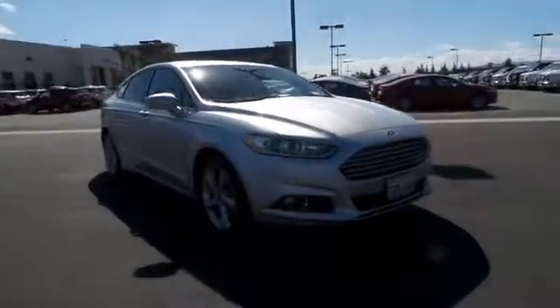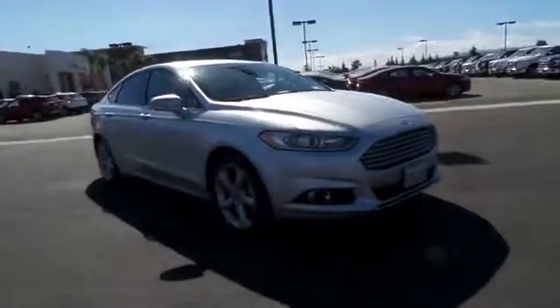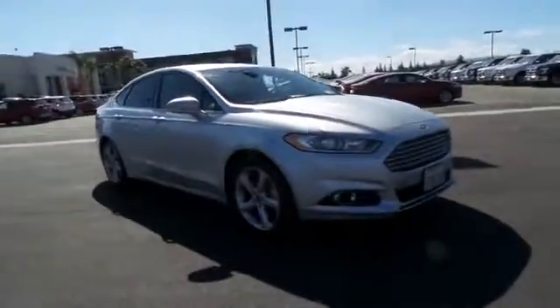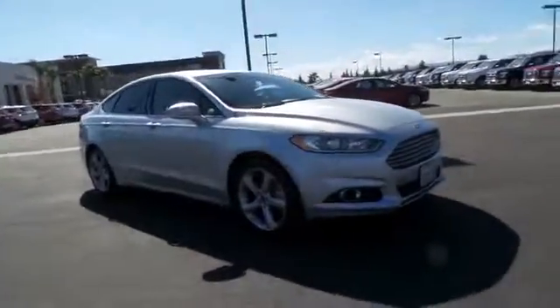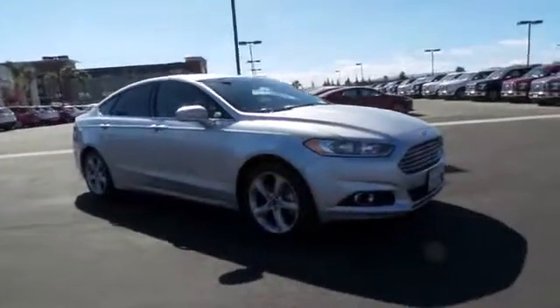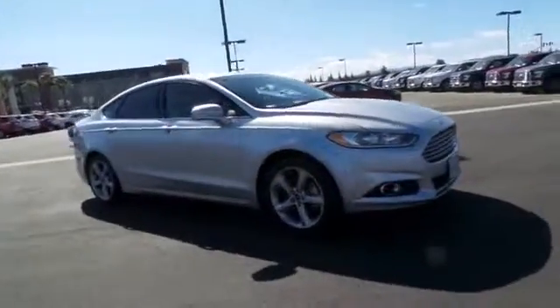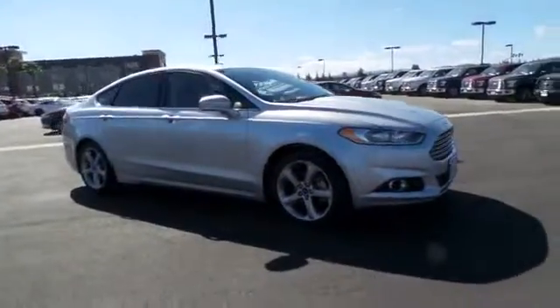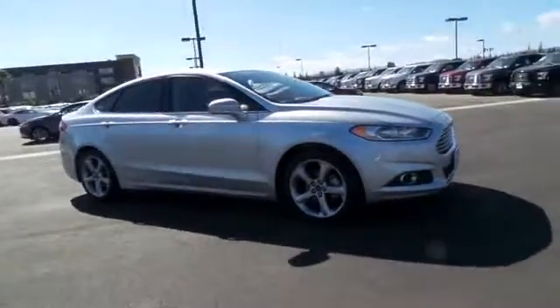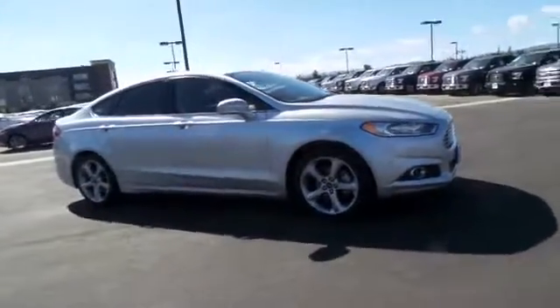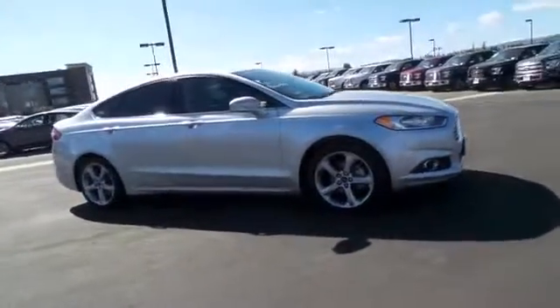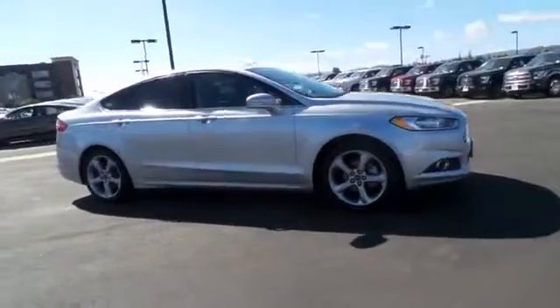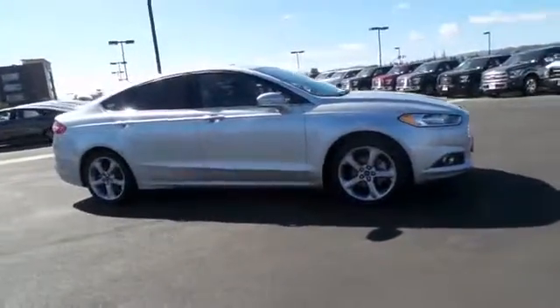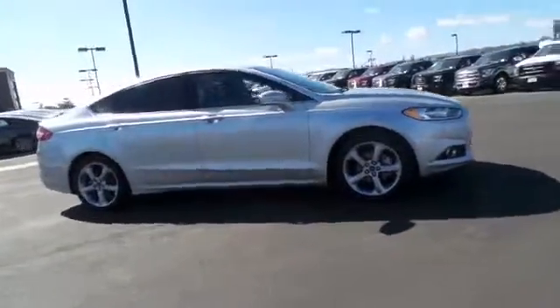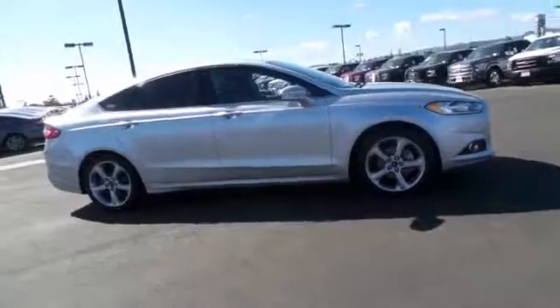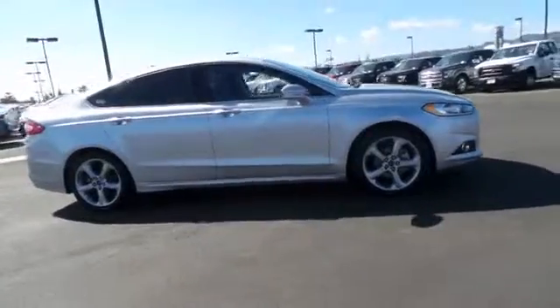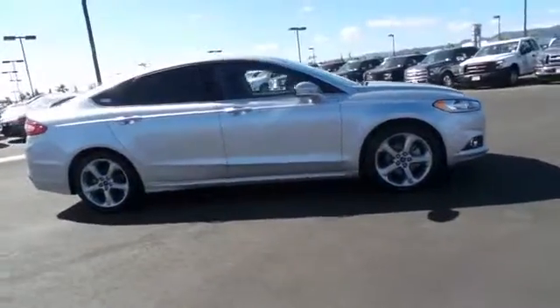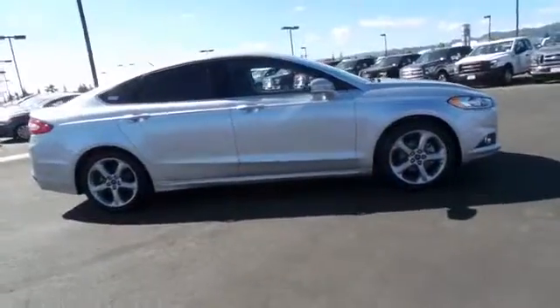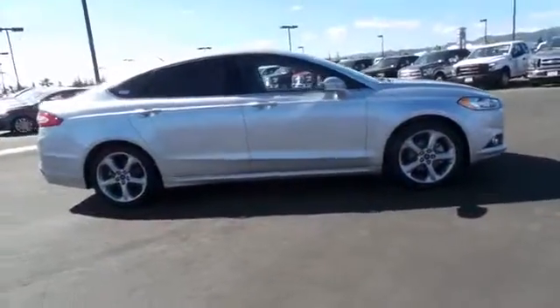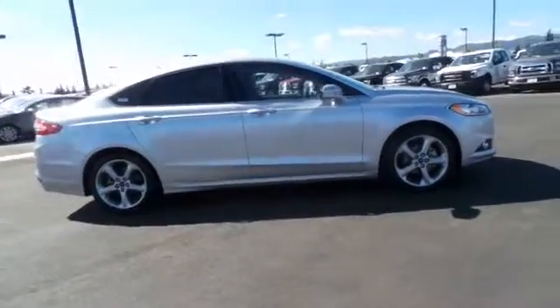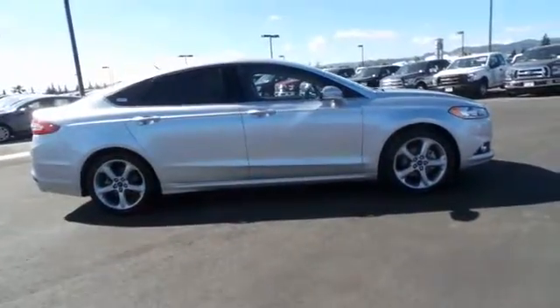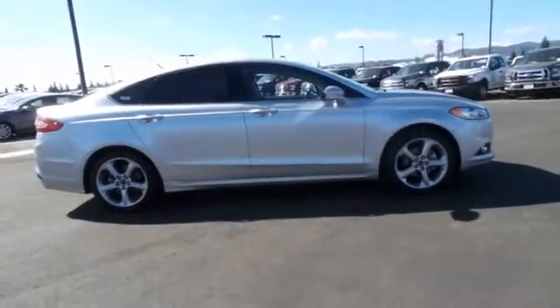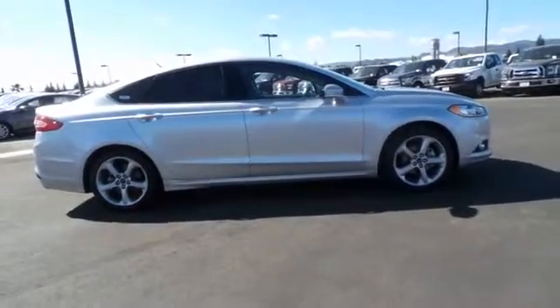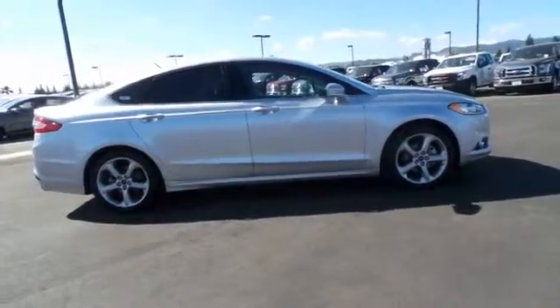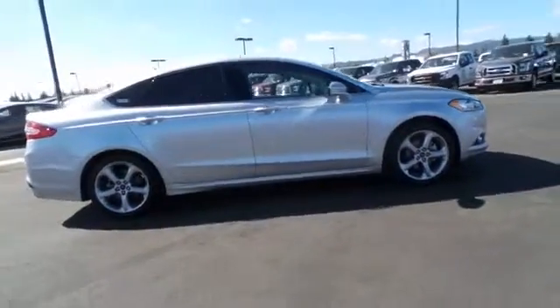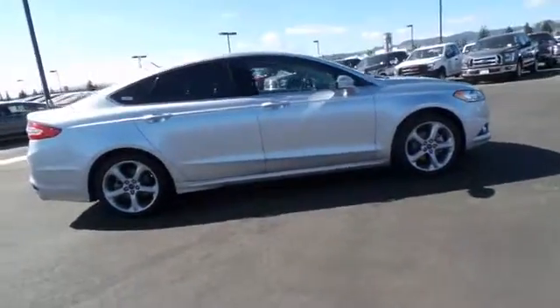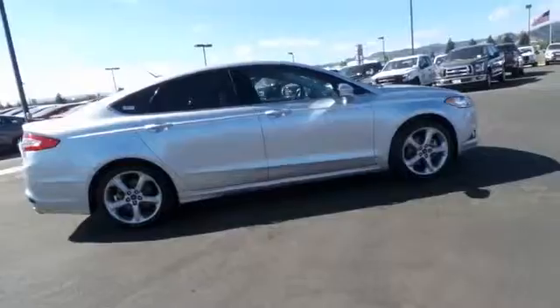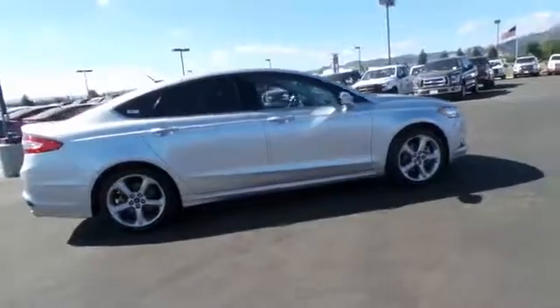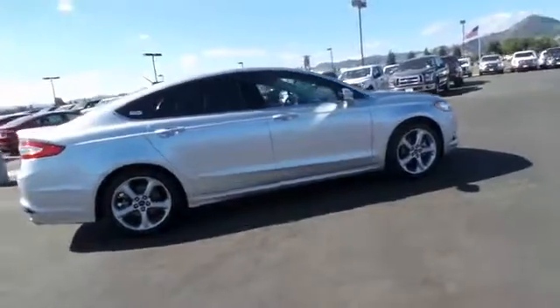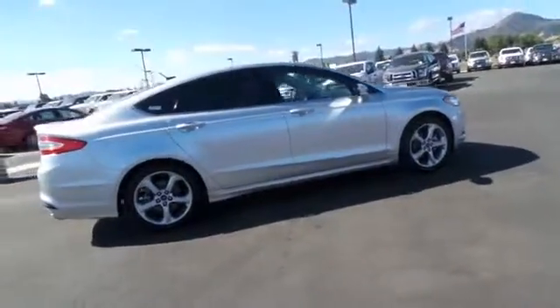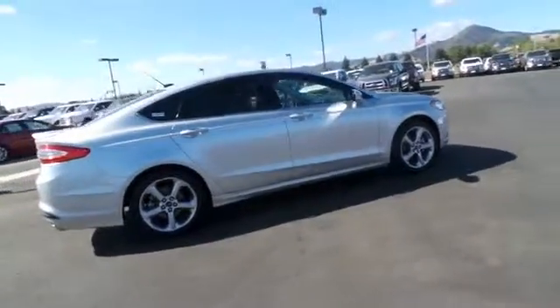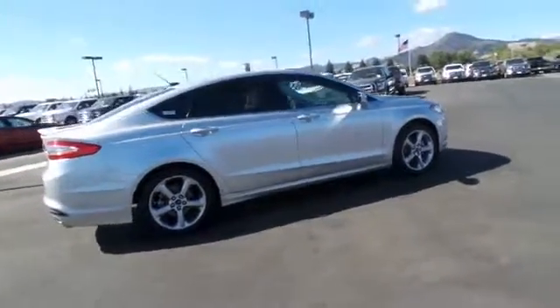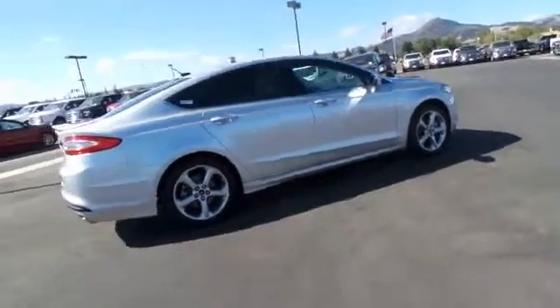Here are some of this vehicle's great options: traction control, backup camera, dual airbags, leather-wrapped steering wheel, power steering, air conditioning front, four-wheel disc brakes, fog lamps, rear window defroster.